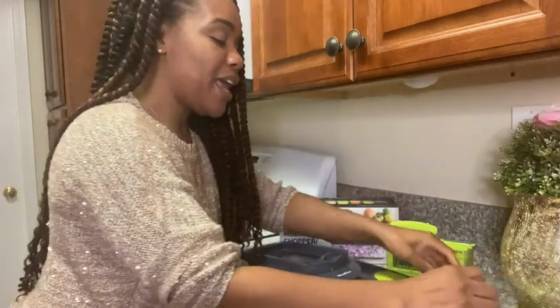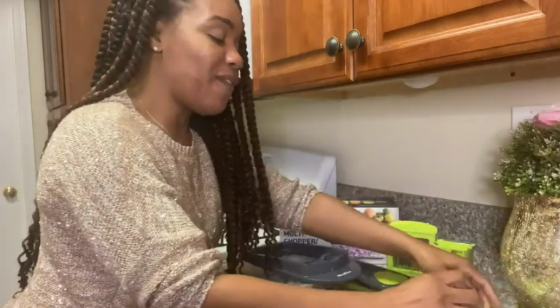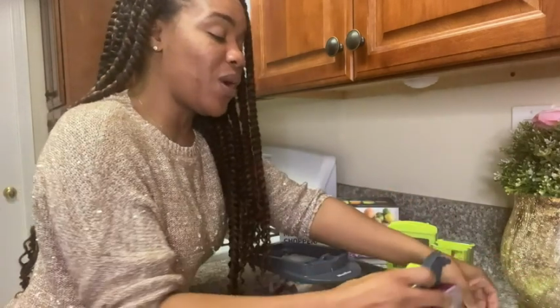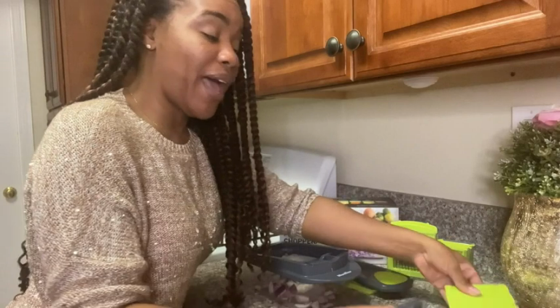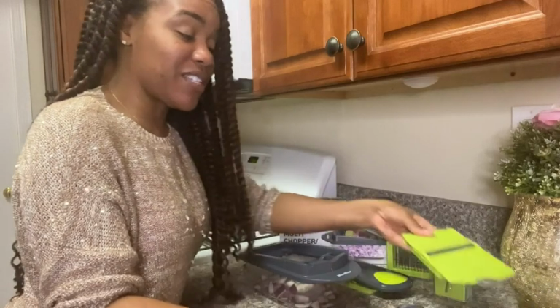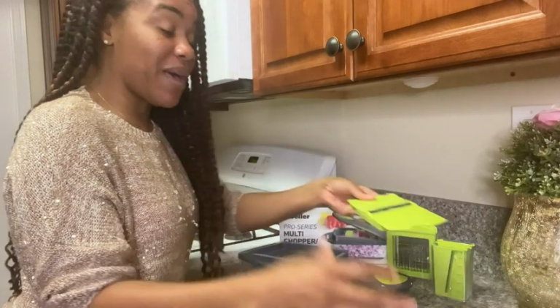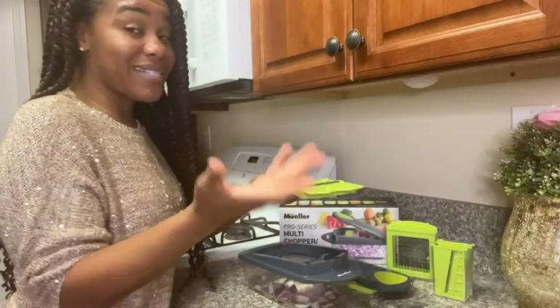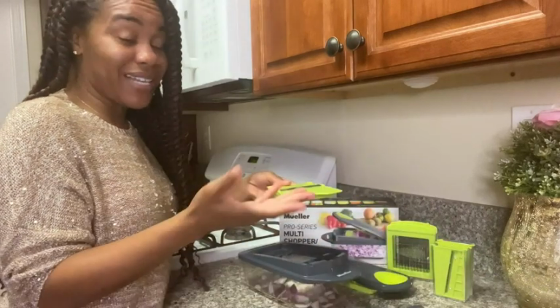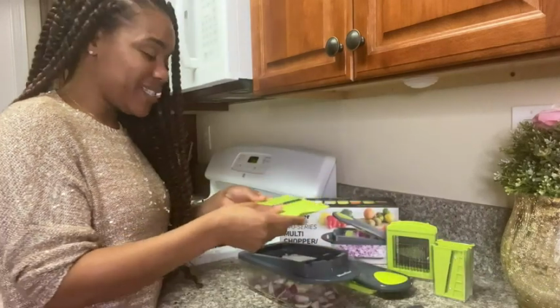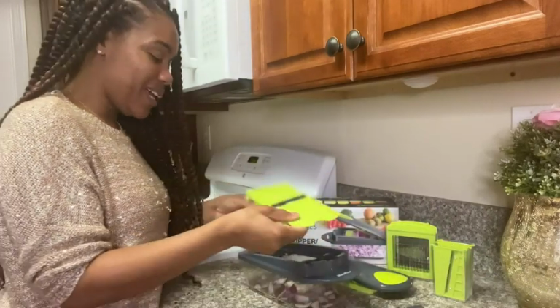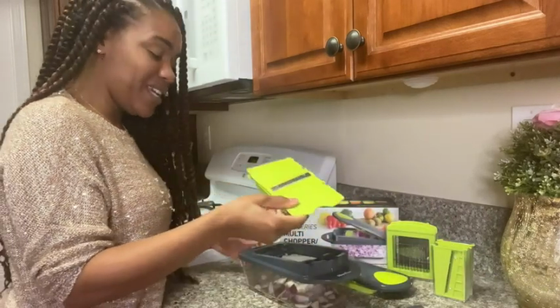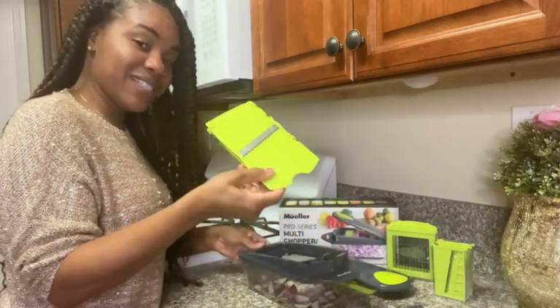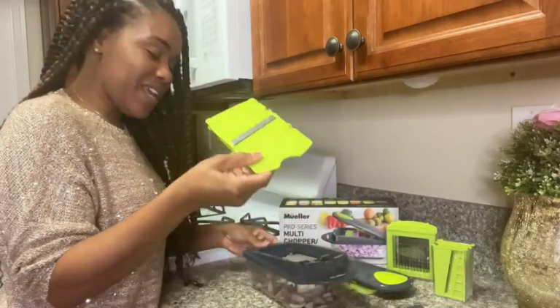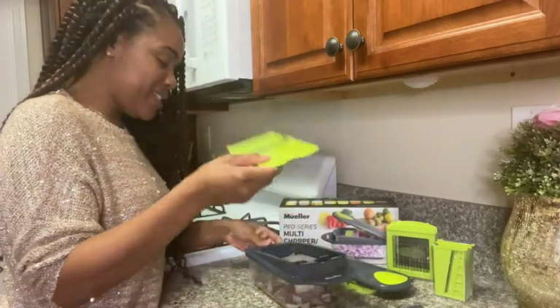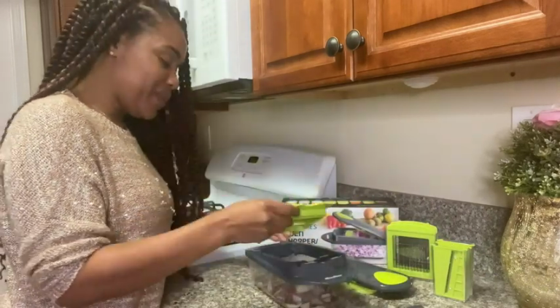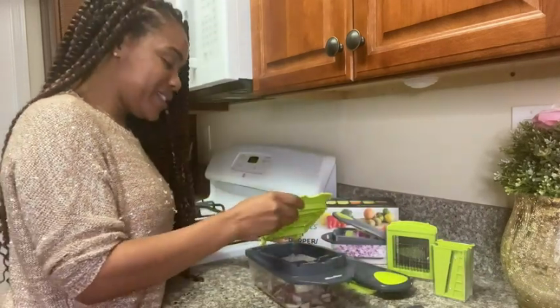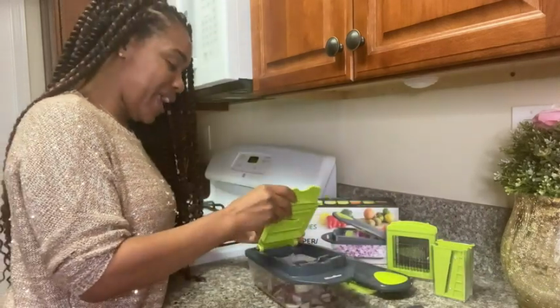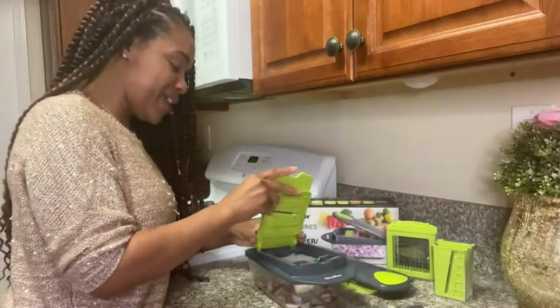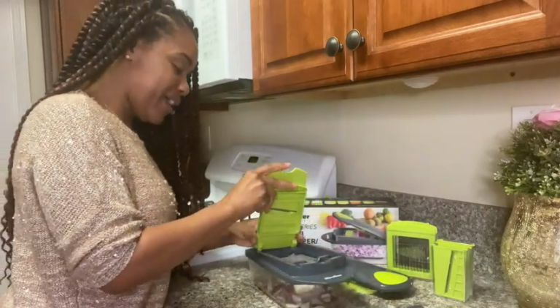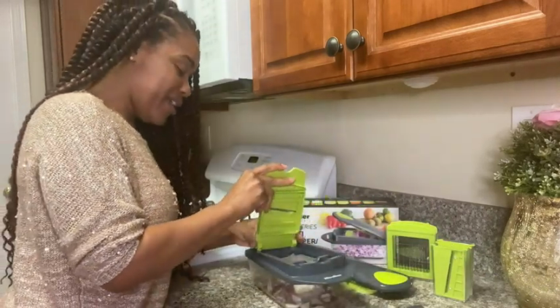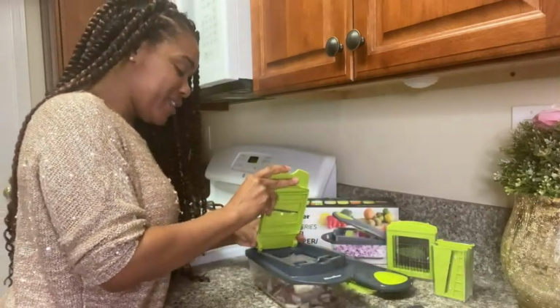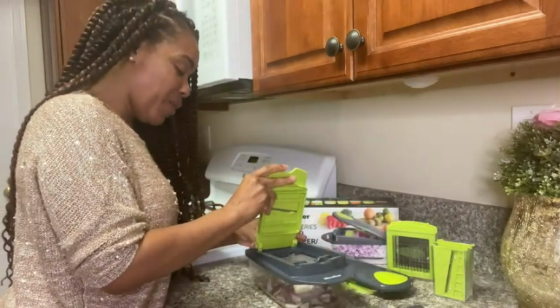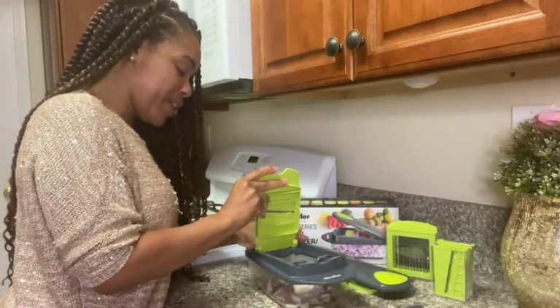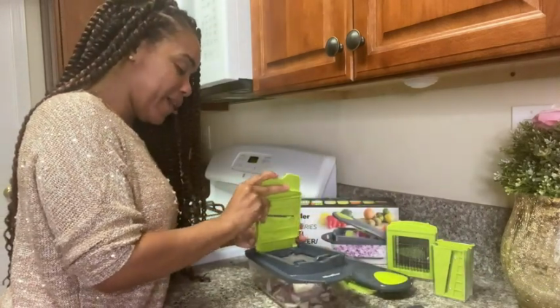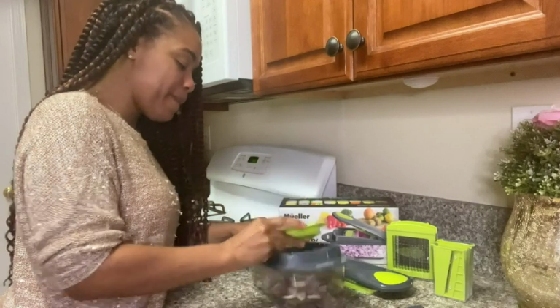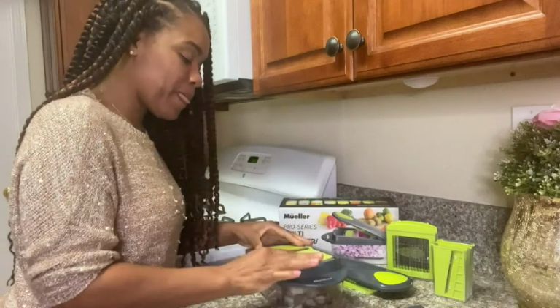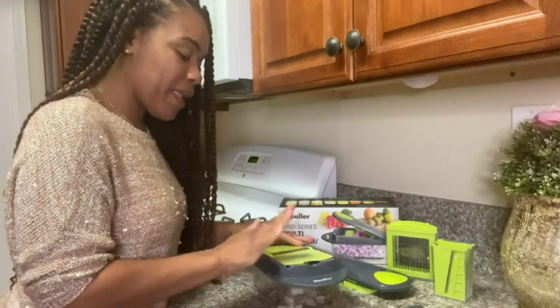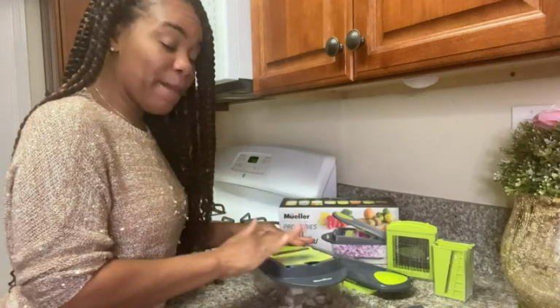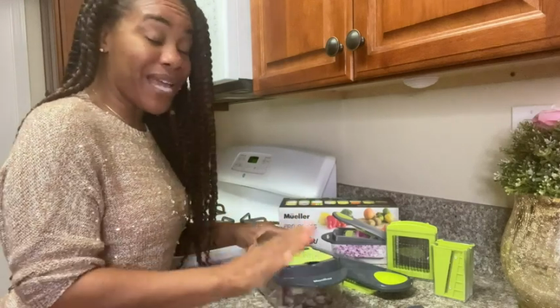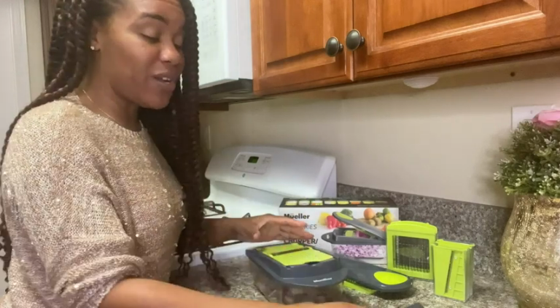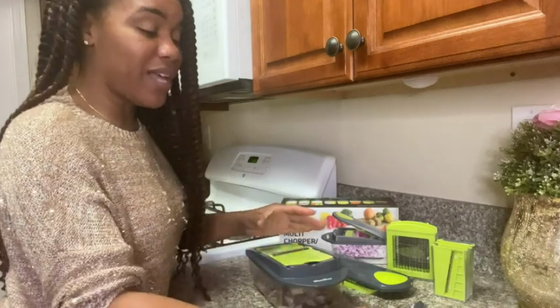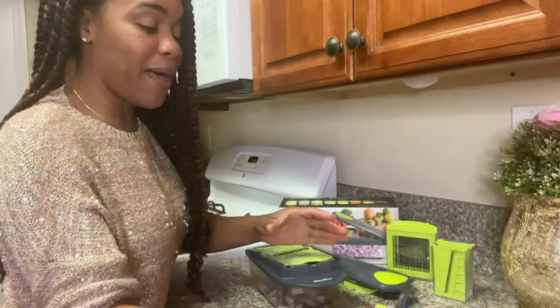If you want to have some sliced onions, simply take this part here and place it on top.